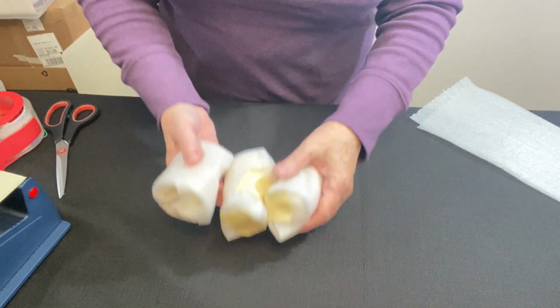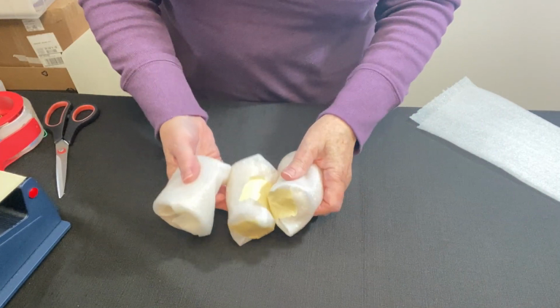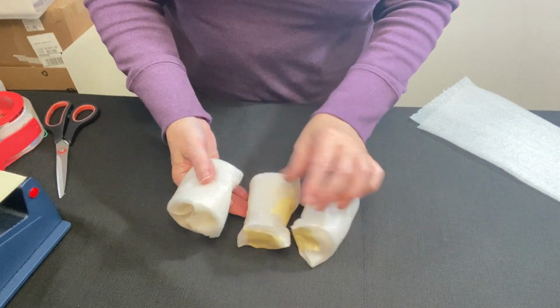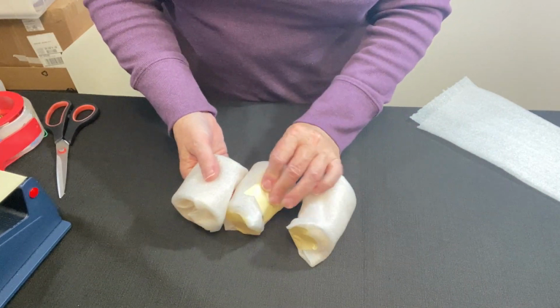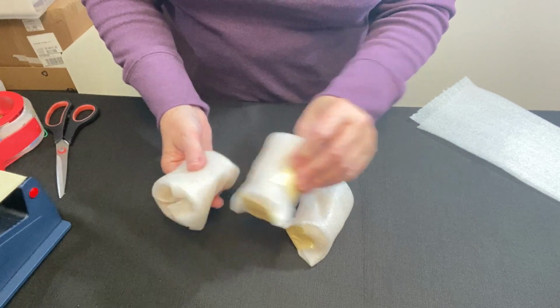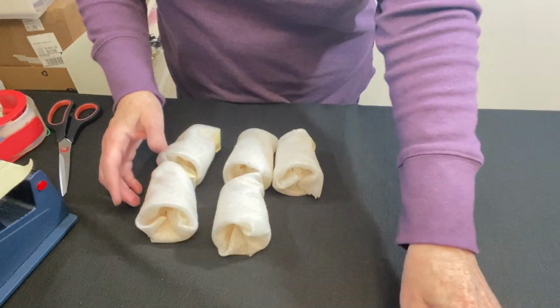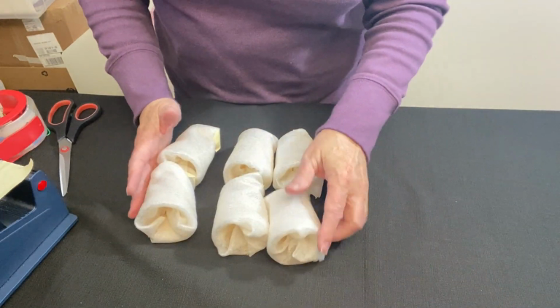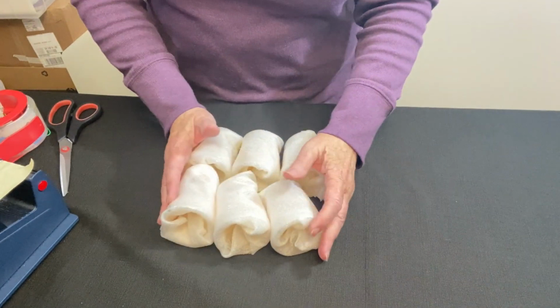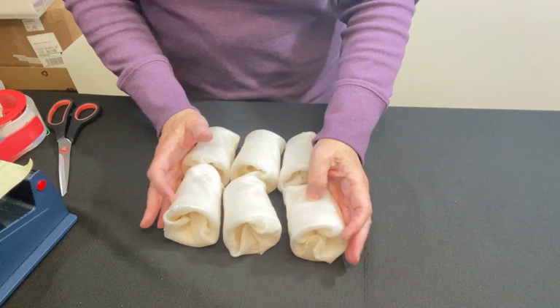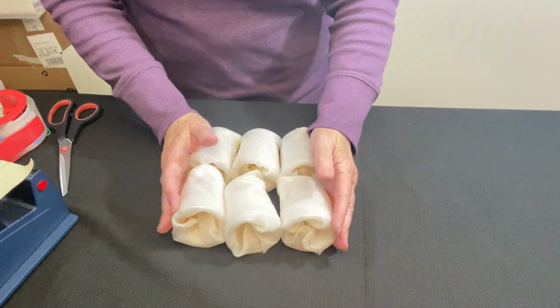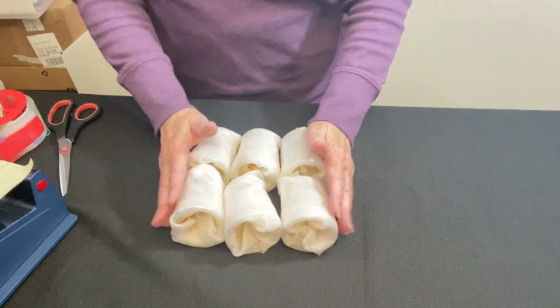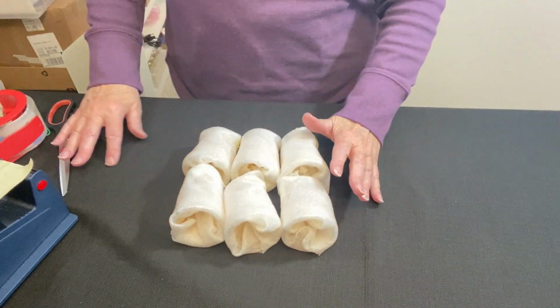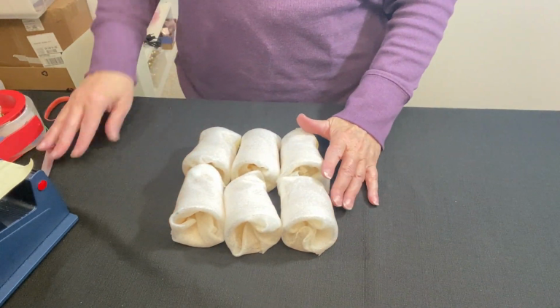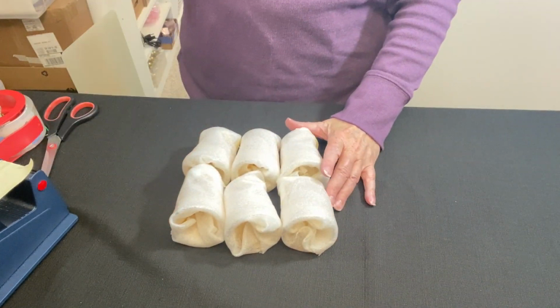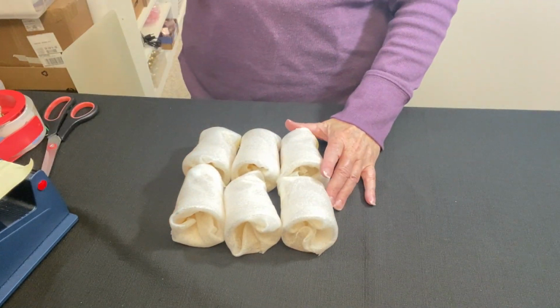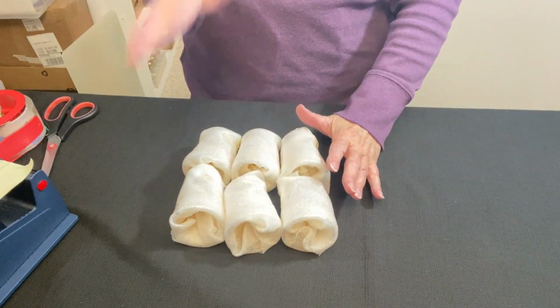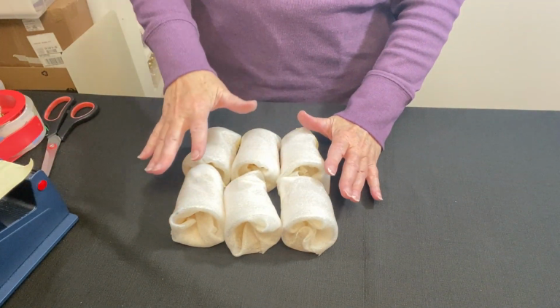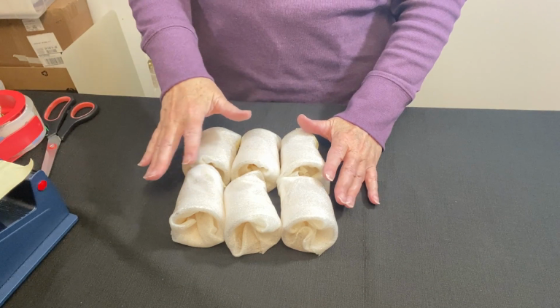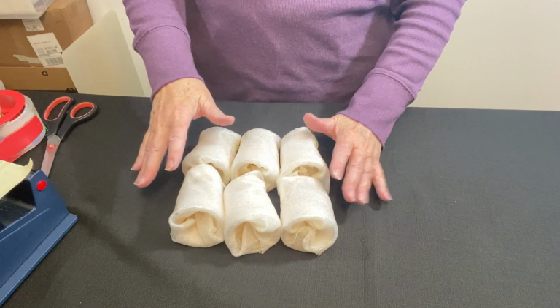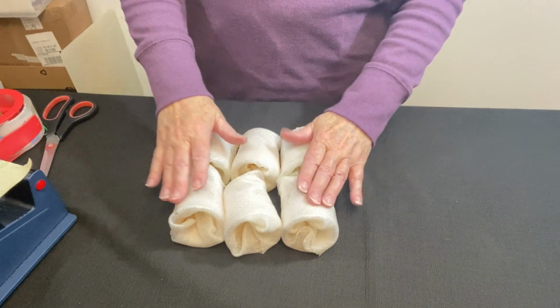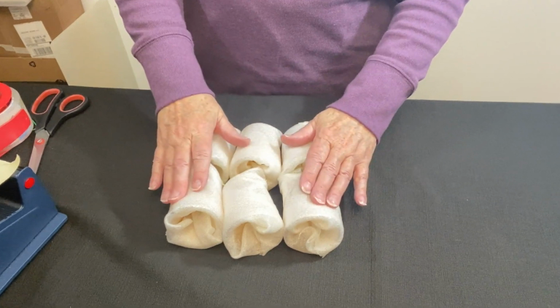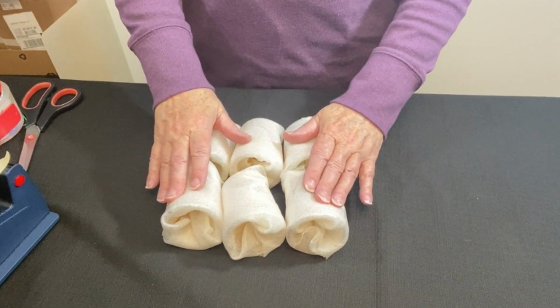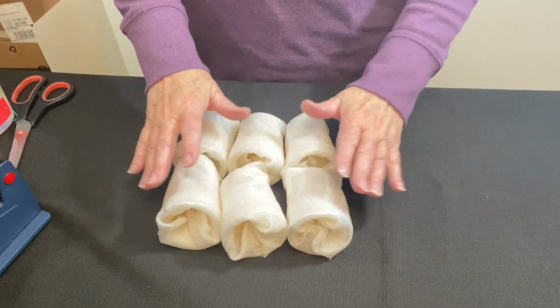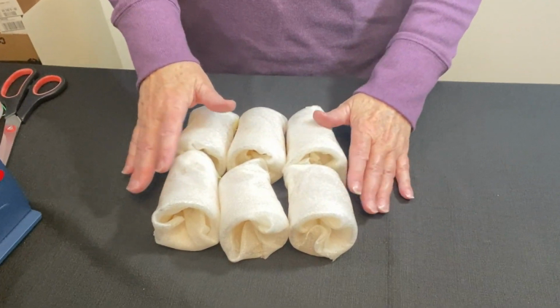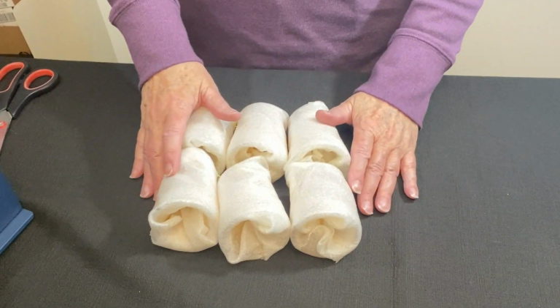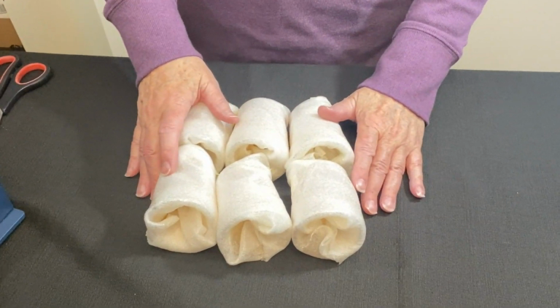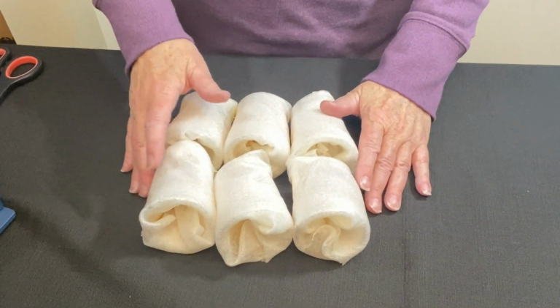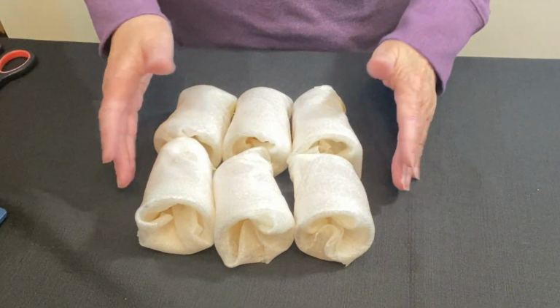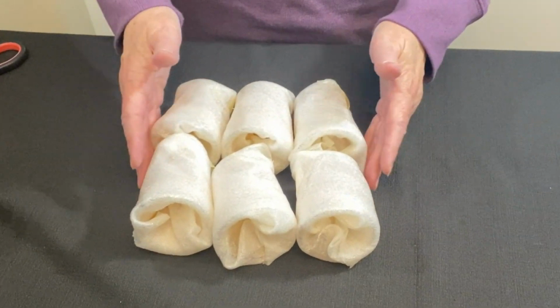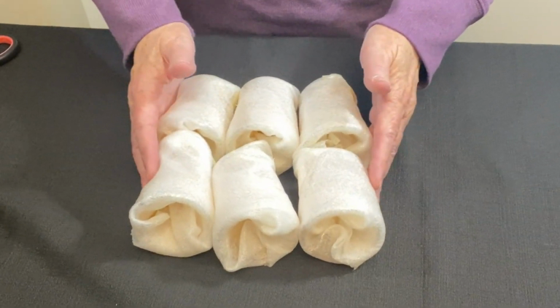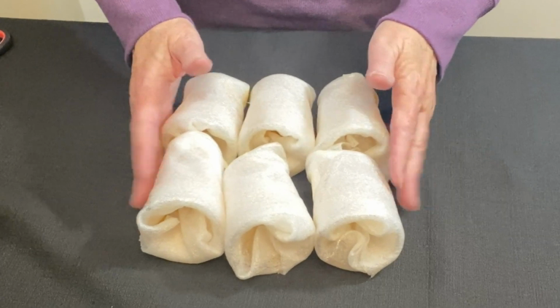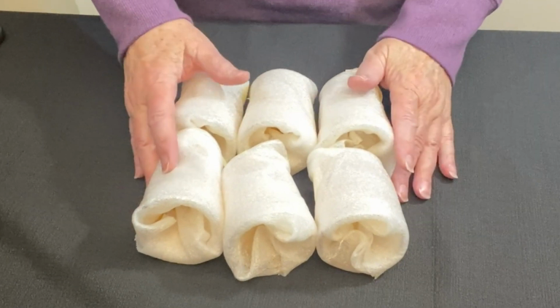Three down, three to go. Of course I'll need more protection than just foam wrap. Foam wrap is to help protect the finish and give one light layer of padding. Now I'm going to go to another layer for some protection.